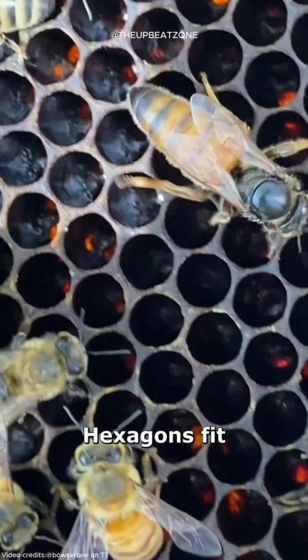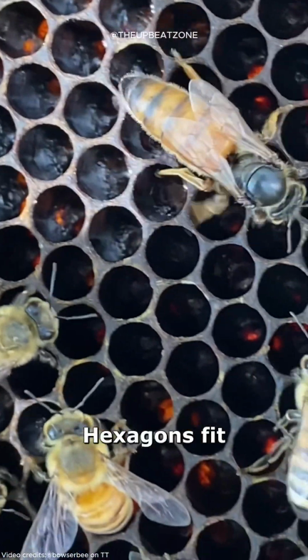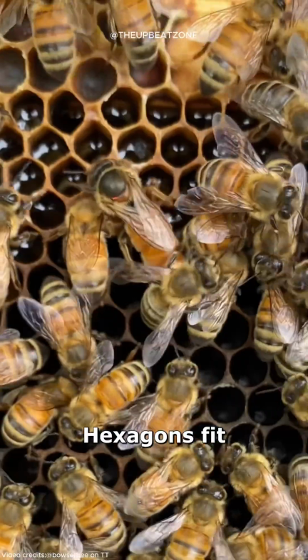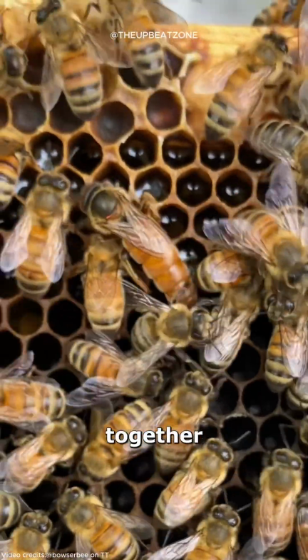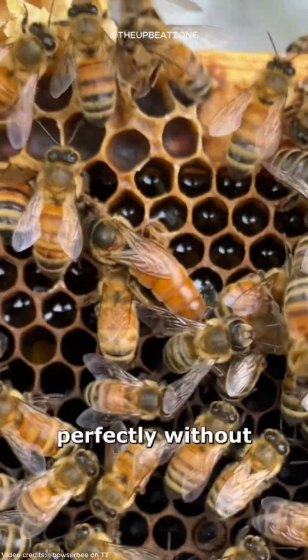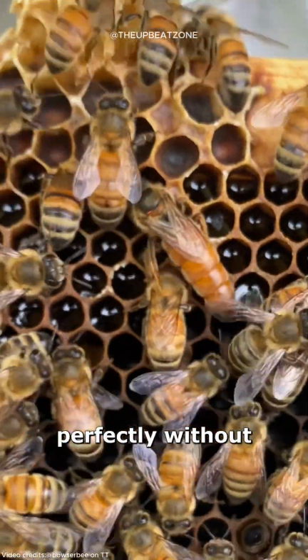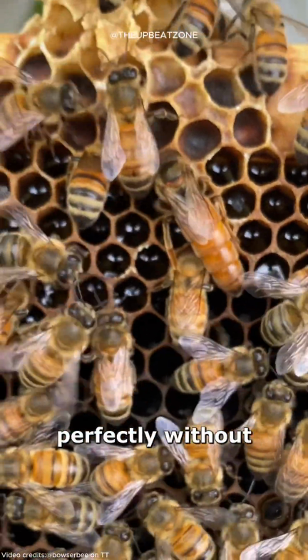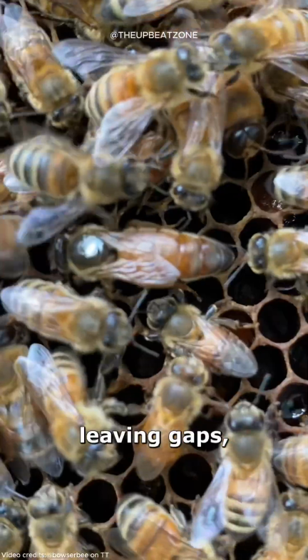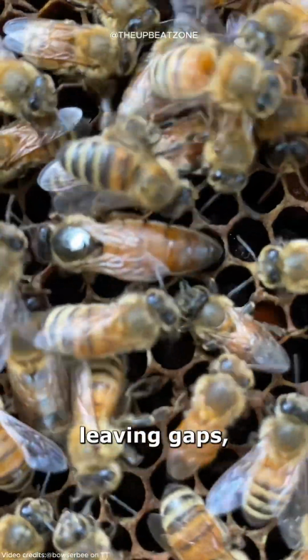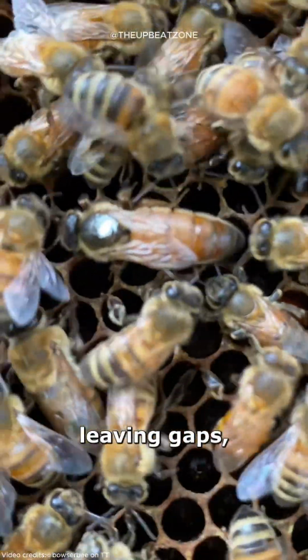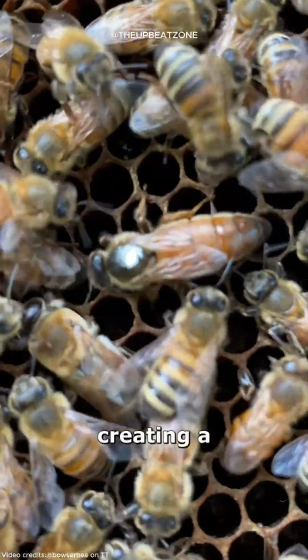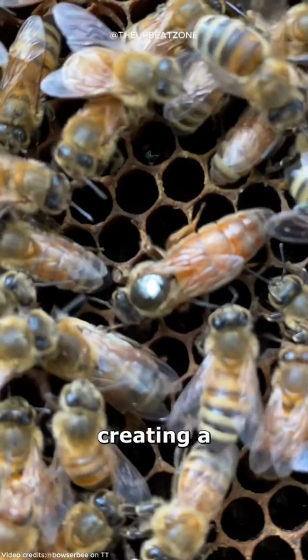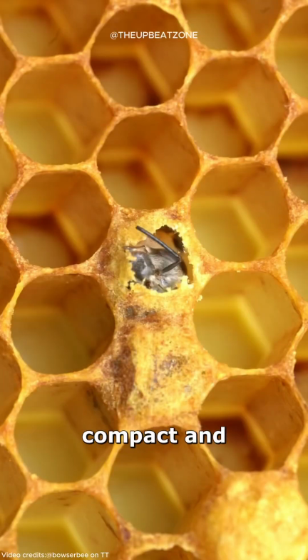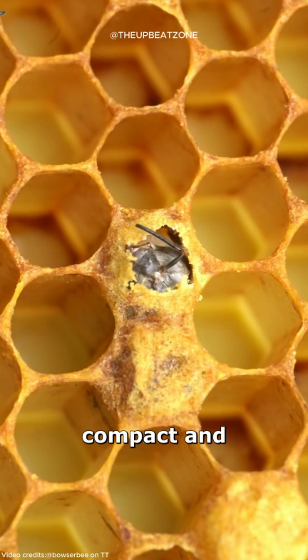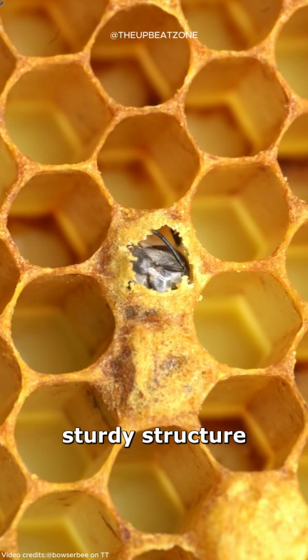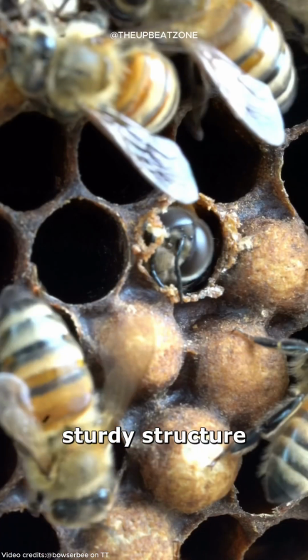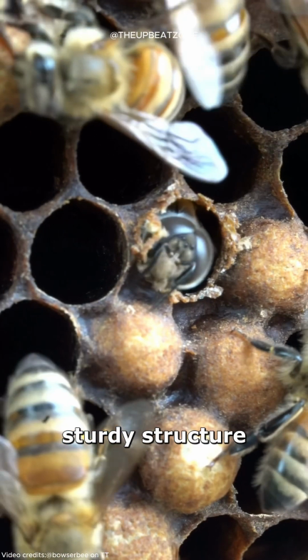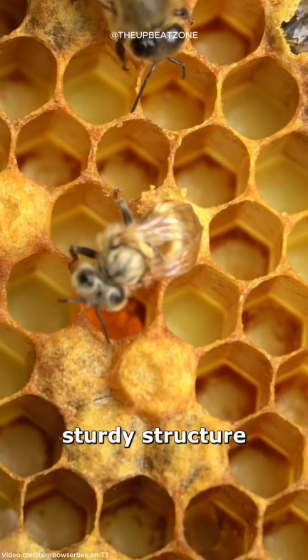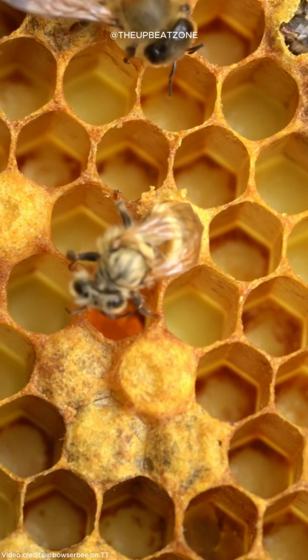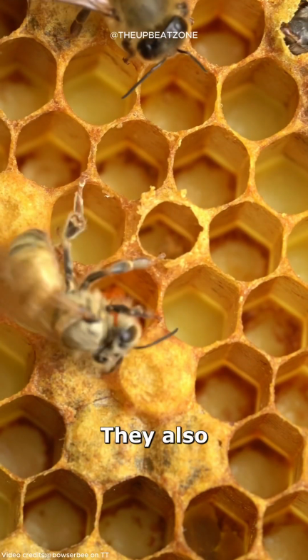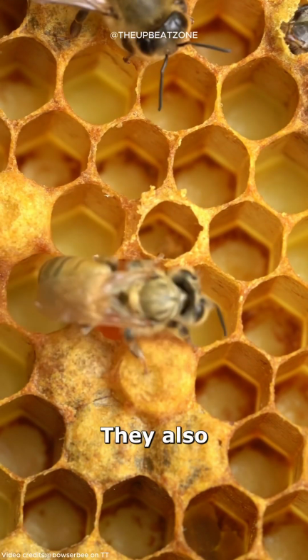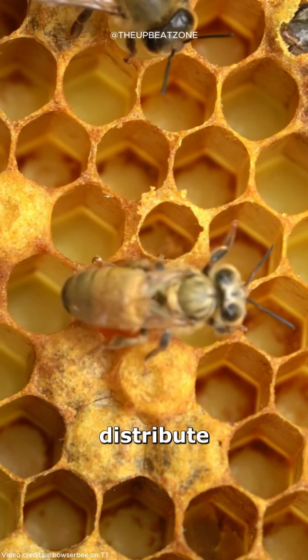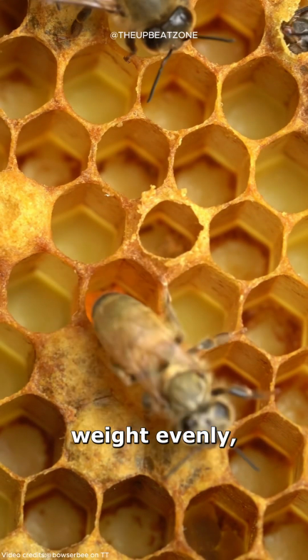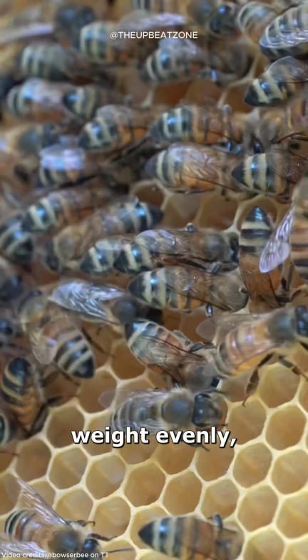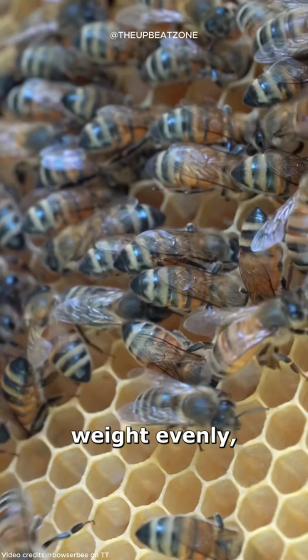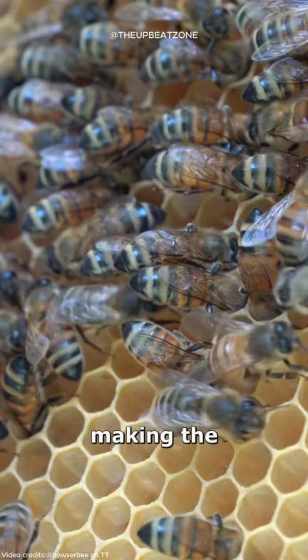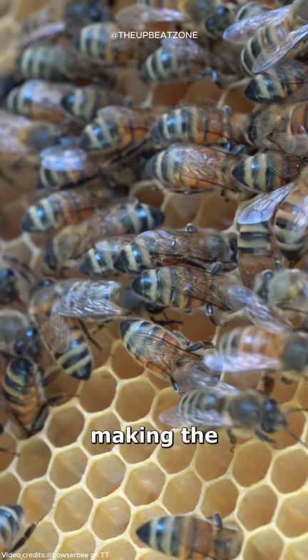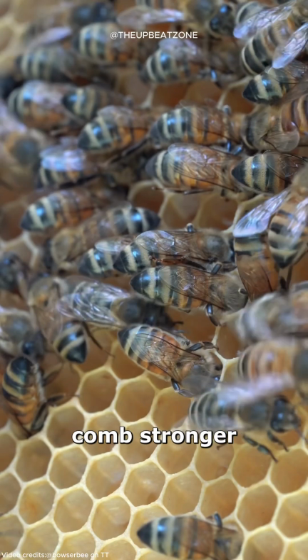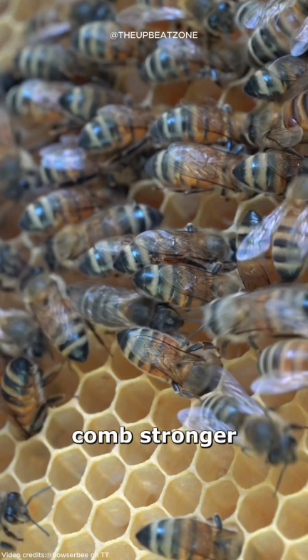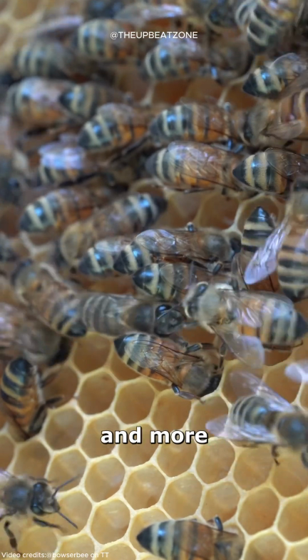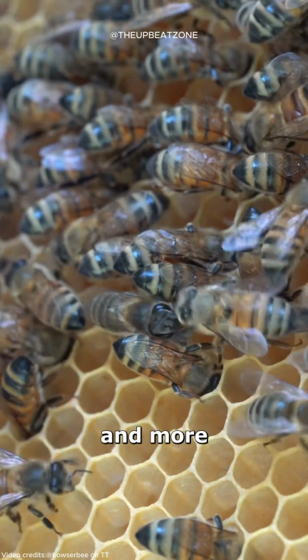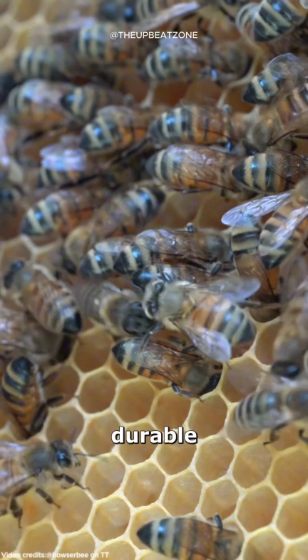Hexagons fit together perfectly without leaving gaps, creating a compact and sturdy structure. They also distribute weight evenly, making the comb stronger and more durable.